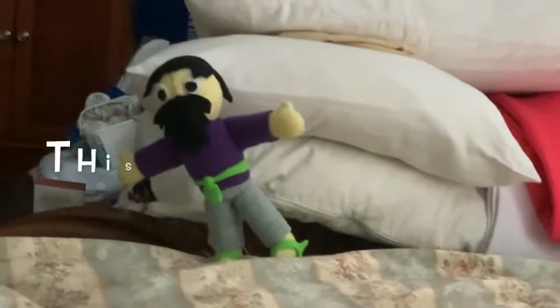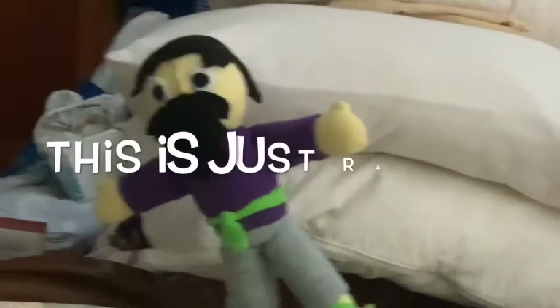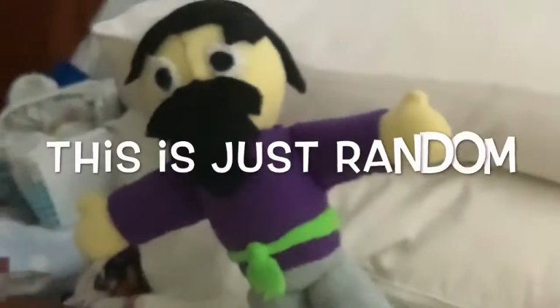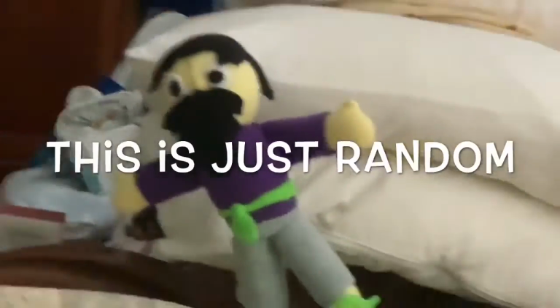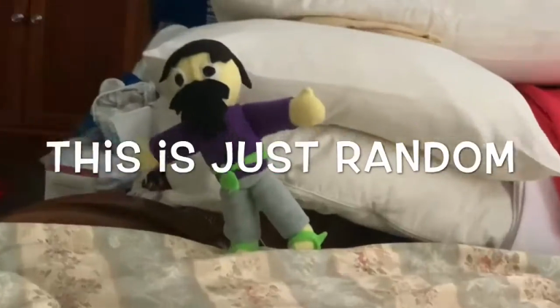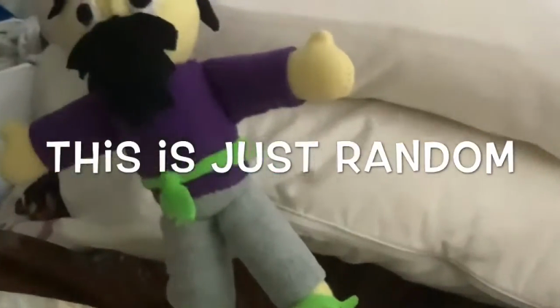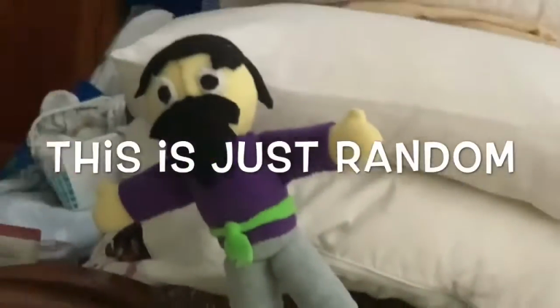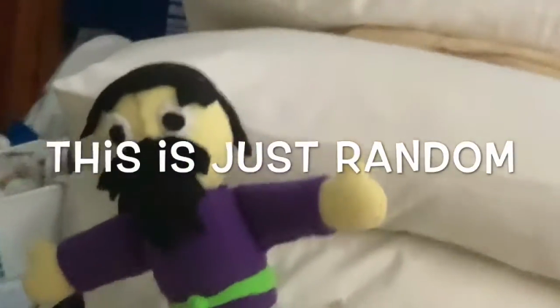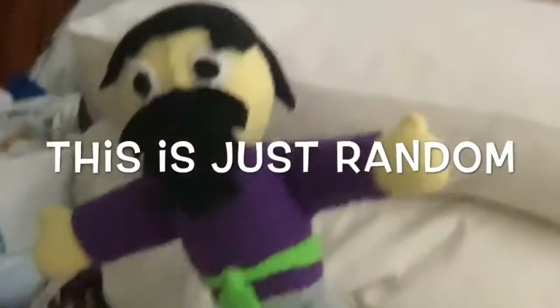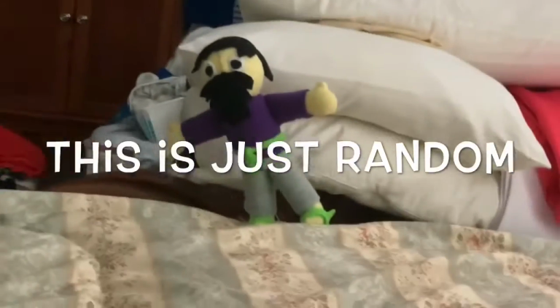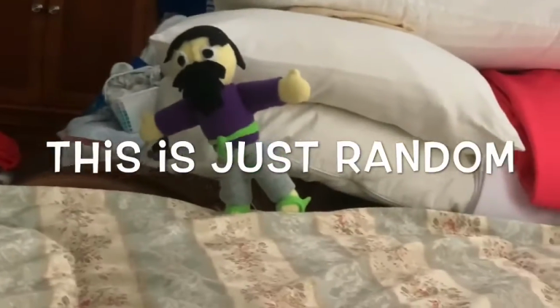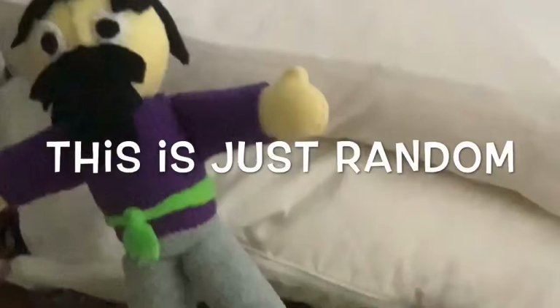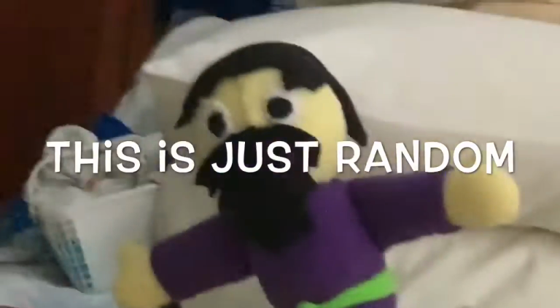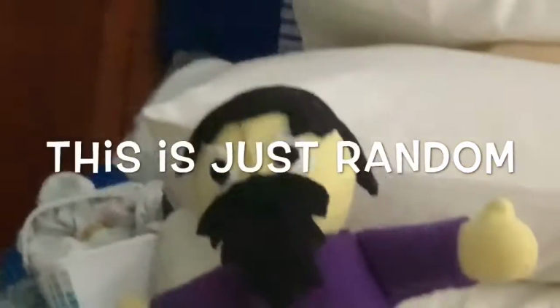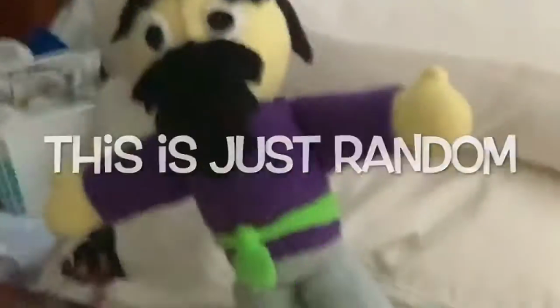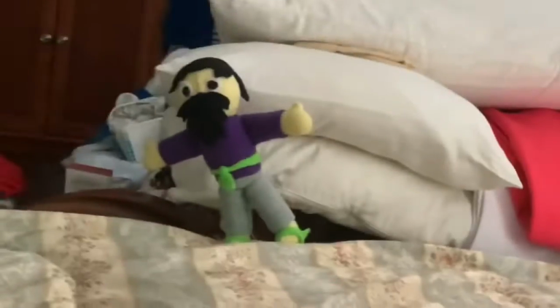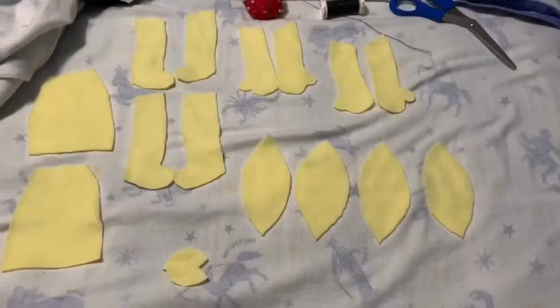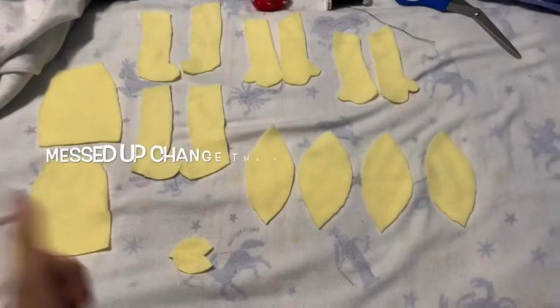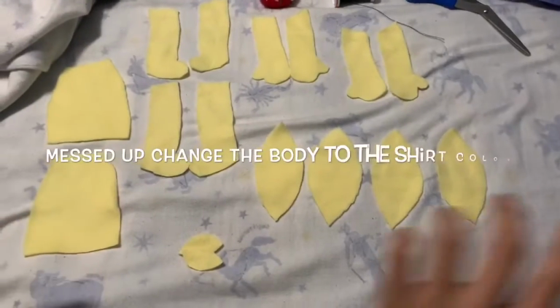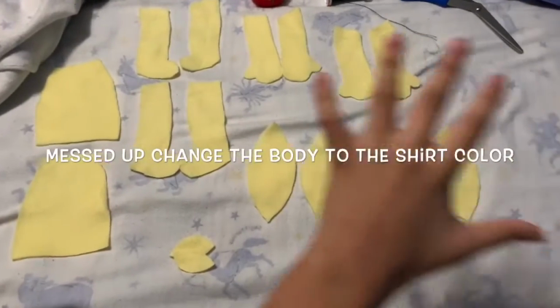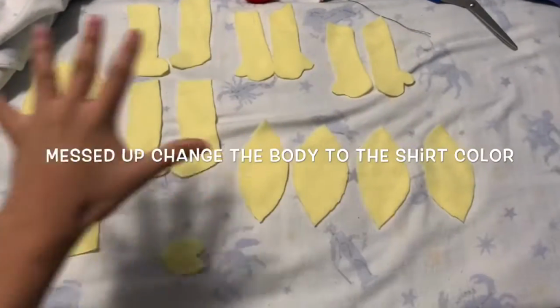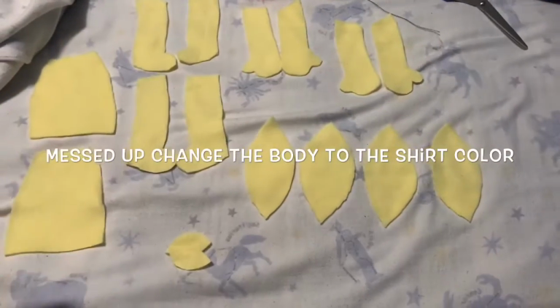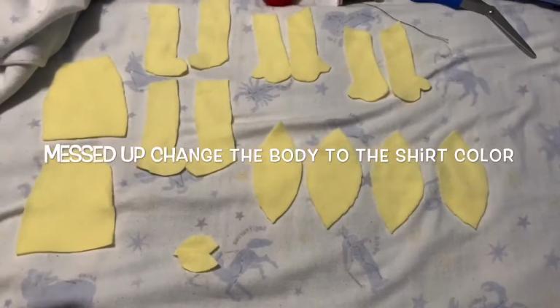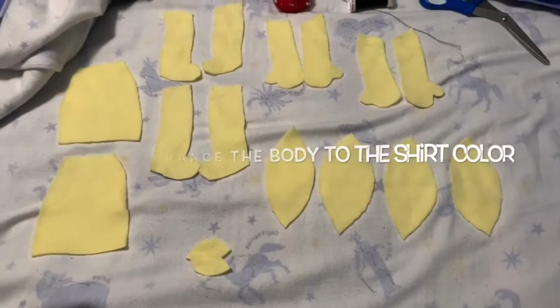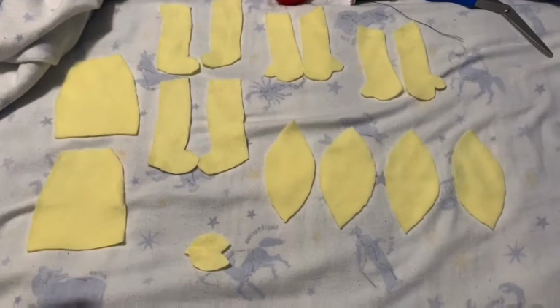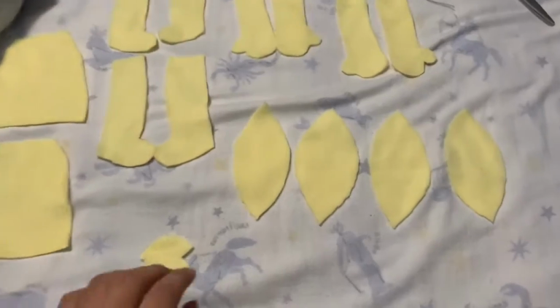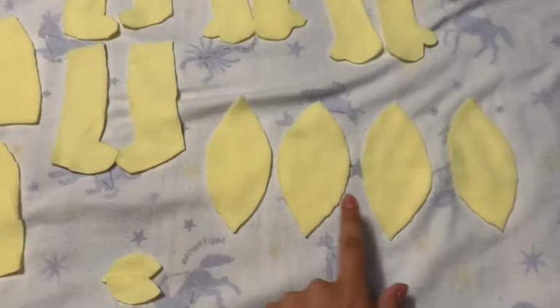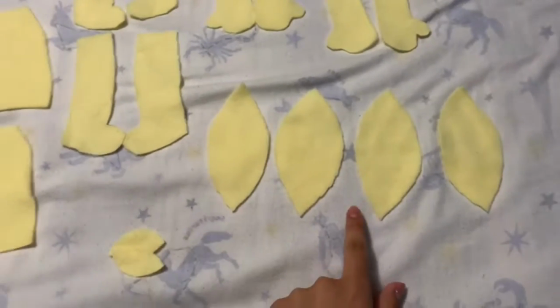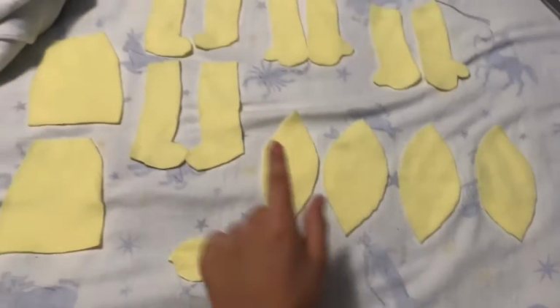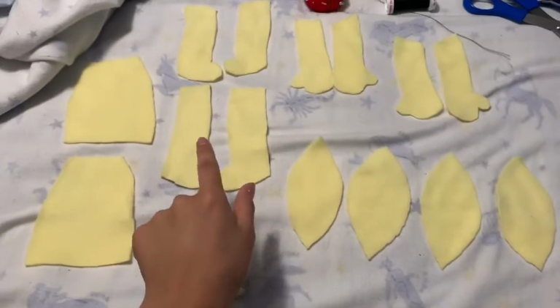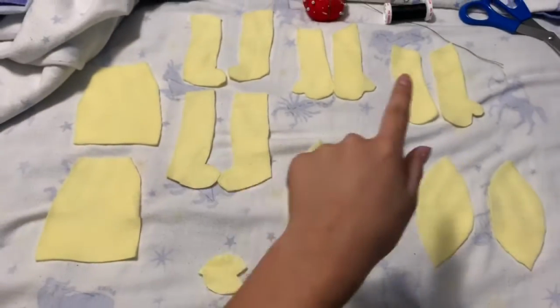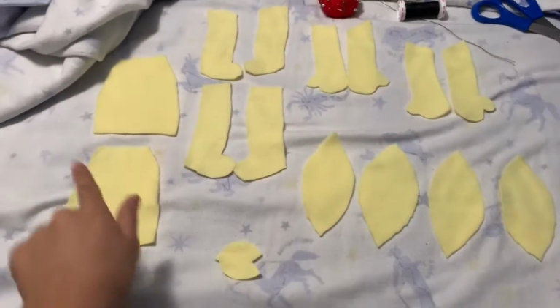Today we'll be making this random guy — this is just how to make a human body. I gave him a beard, so yeah. Here we have all the pieces for the body: this is the head, feet, arms, and body.